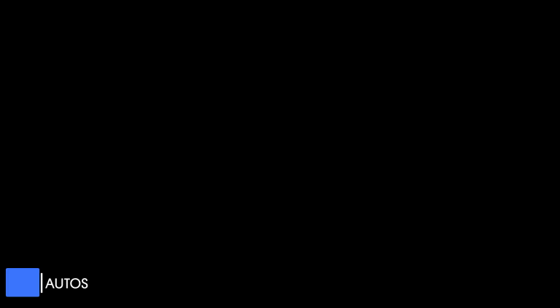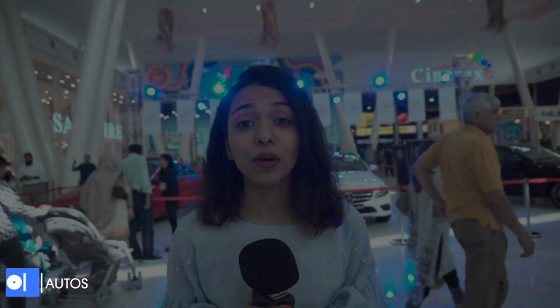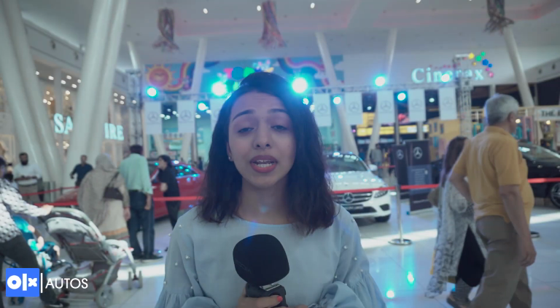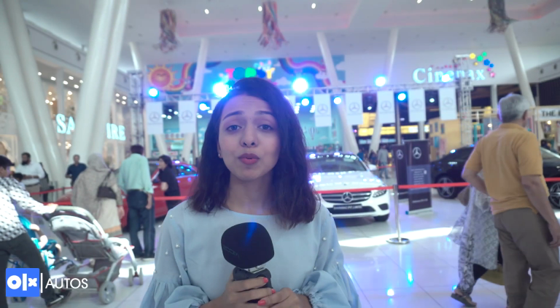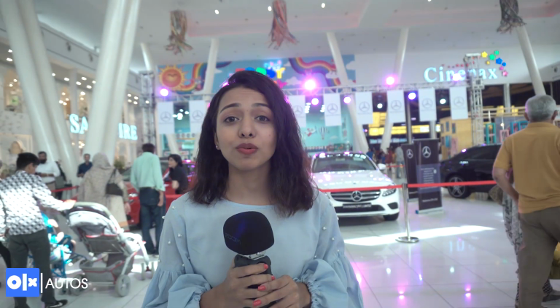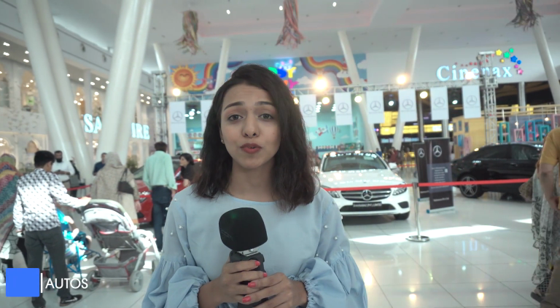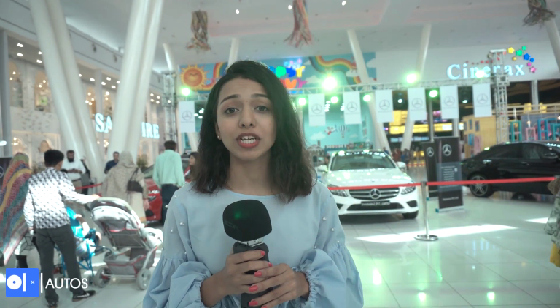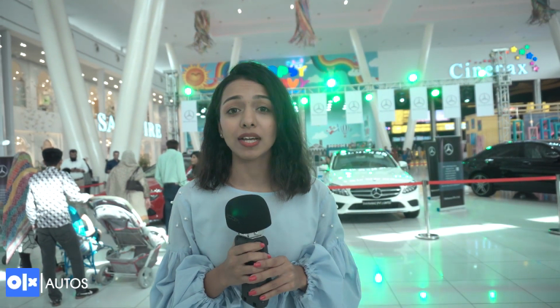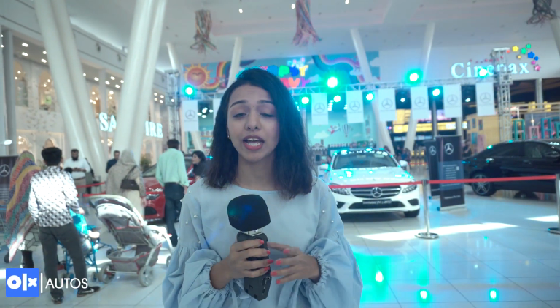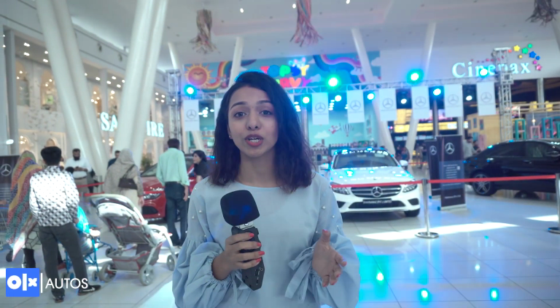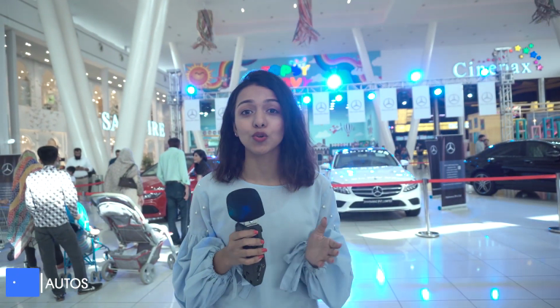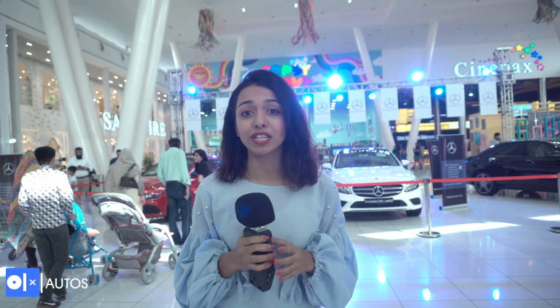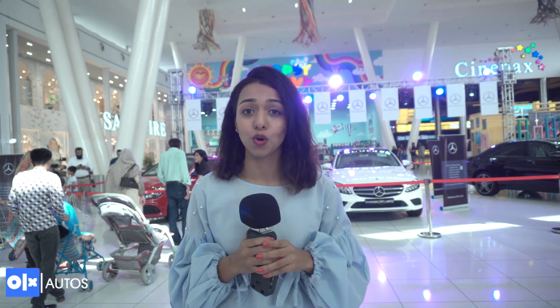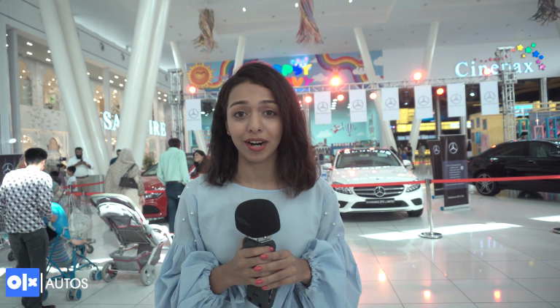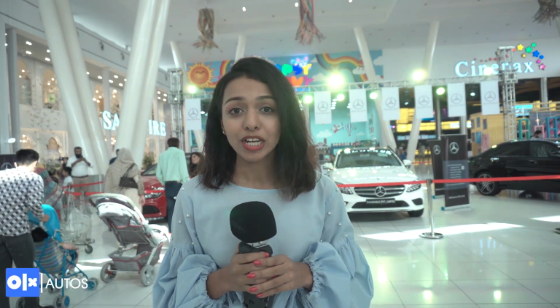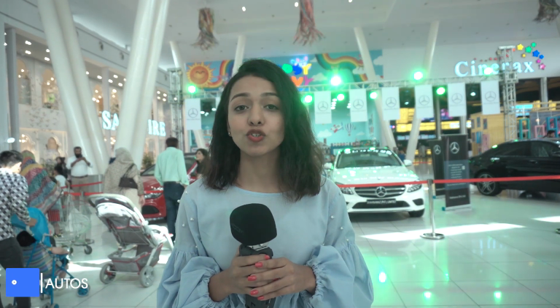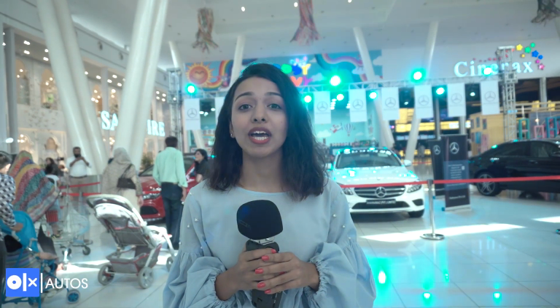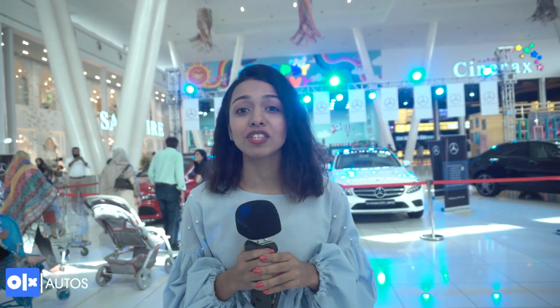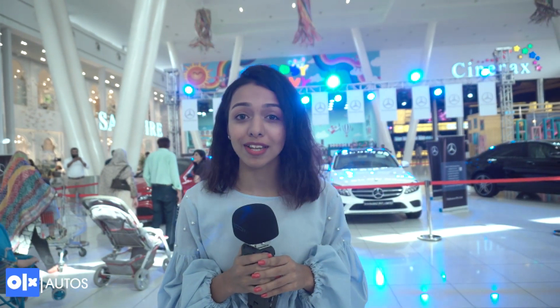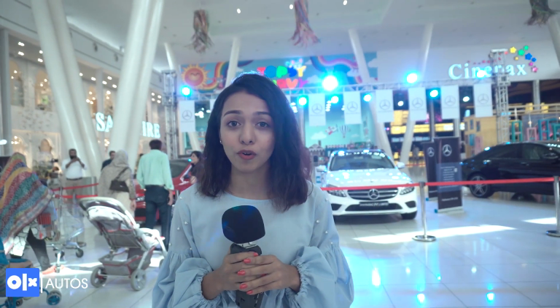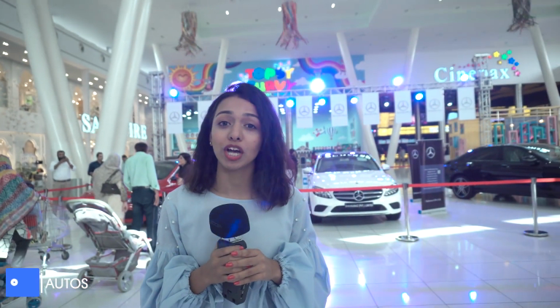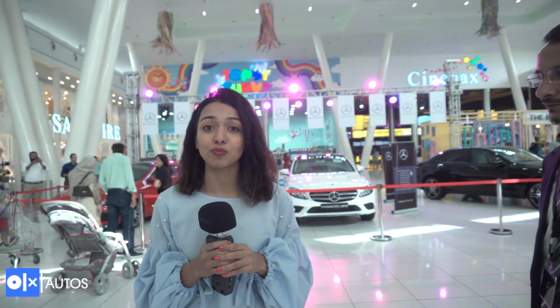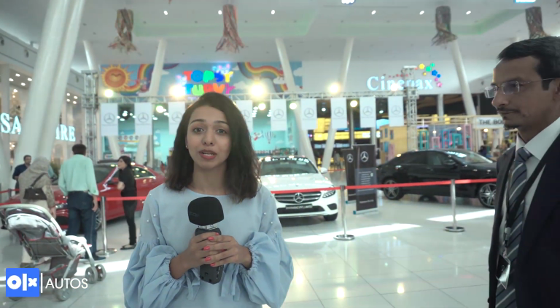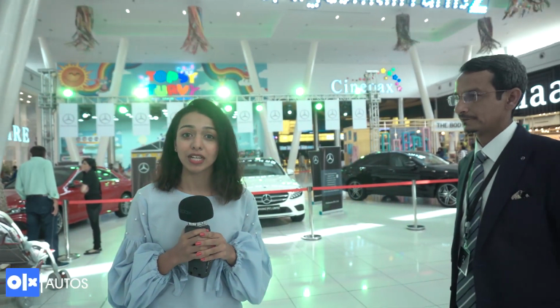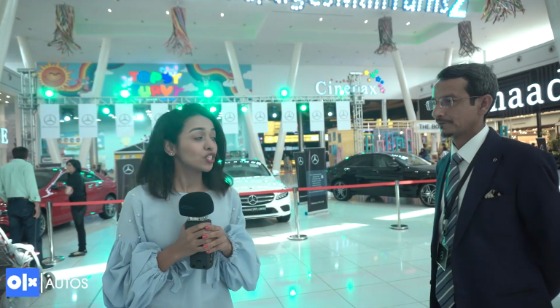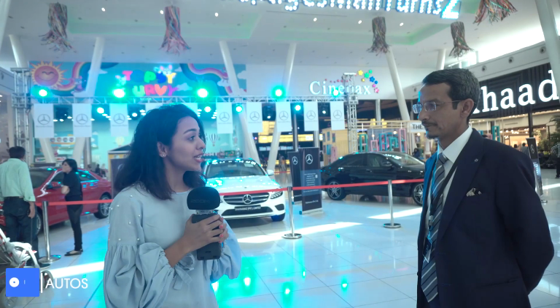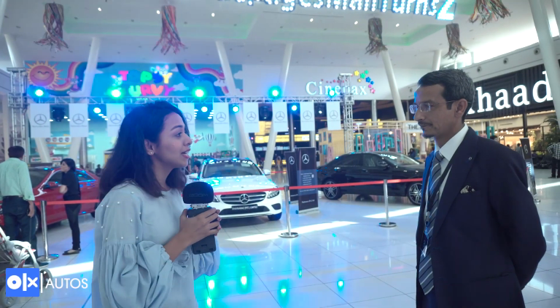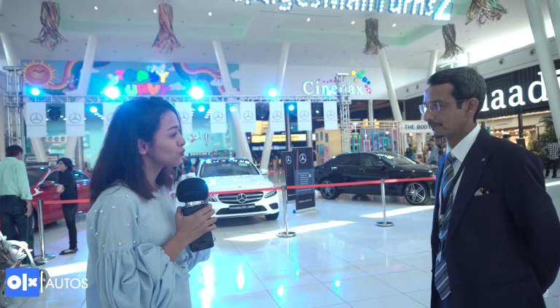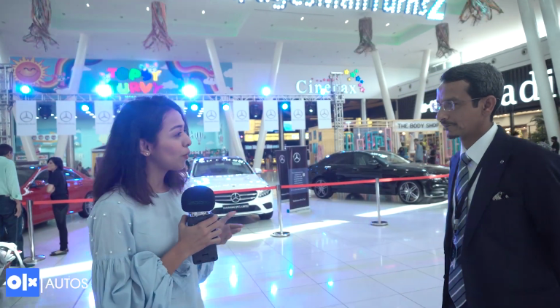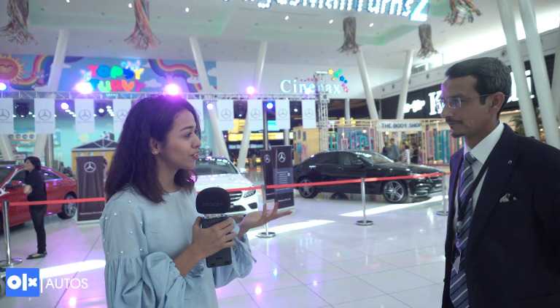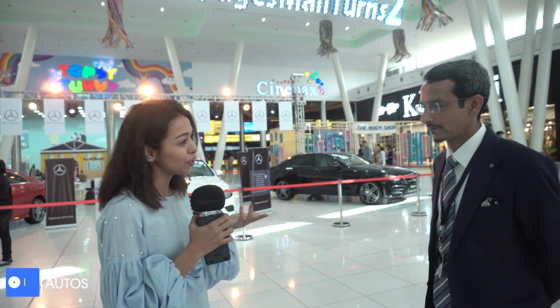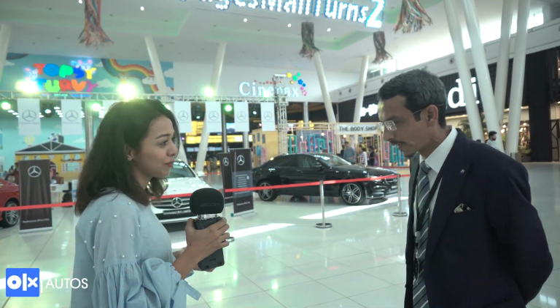Hello everyone, I'm Hoda Shahbaz from OLX Pakistan and welcome to OLX Know My Car. Today we have Mr. Arsalan from Shanawas Private Limited. Arsalan, tell us more about yourself and your company.